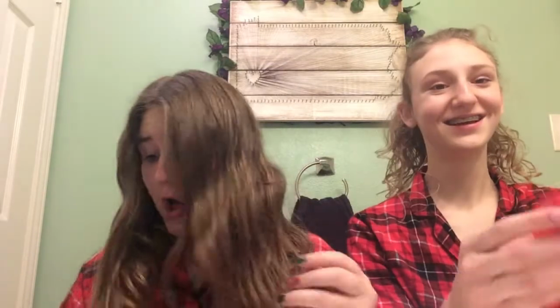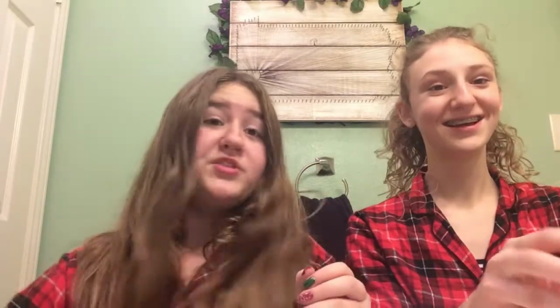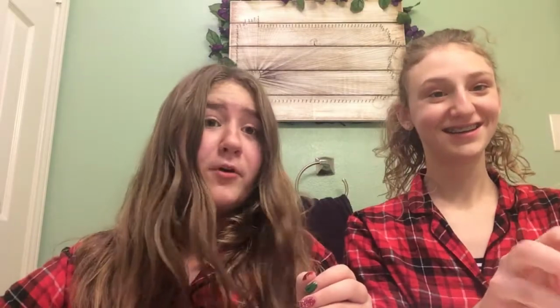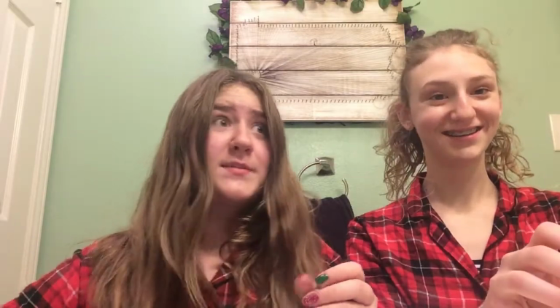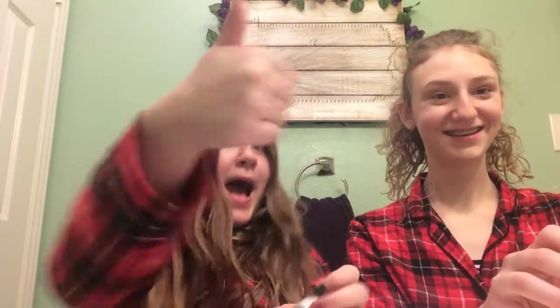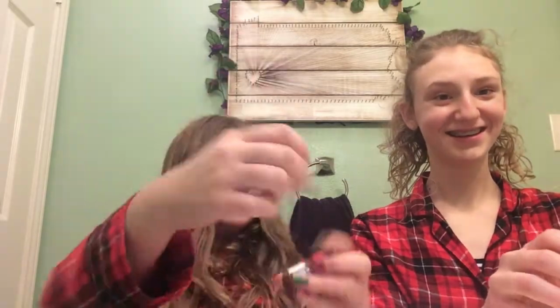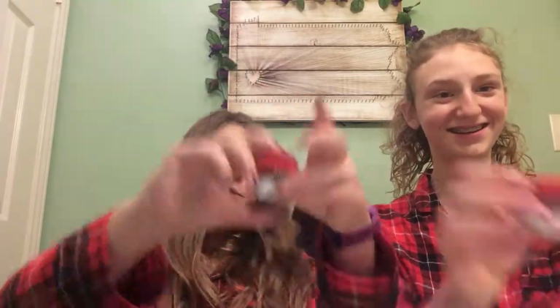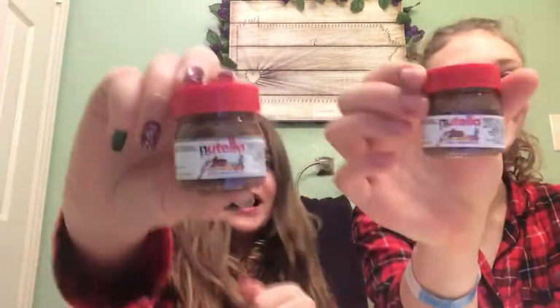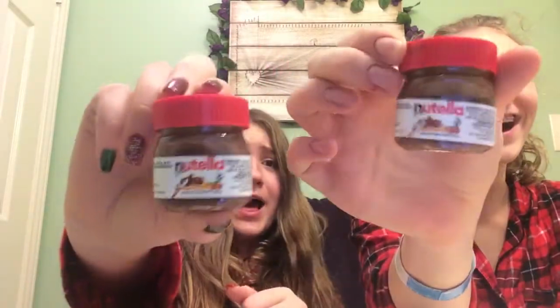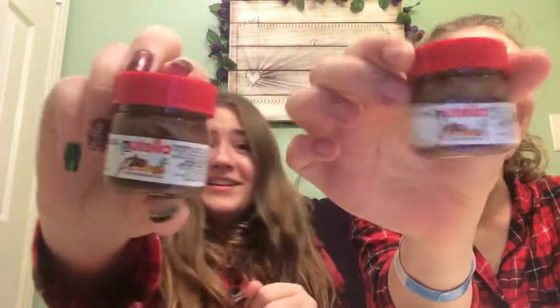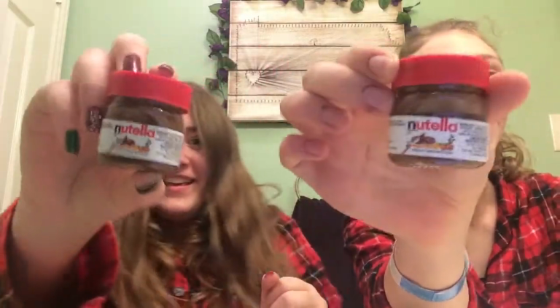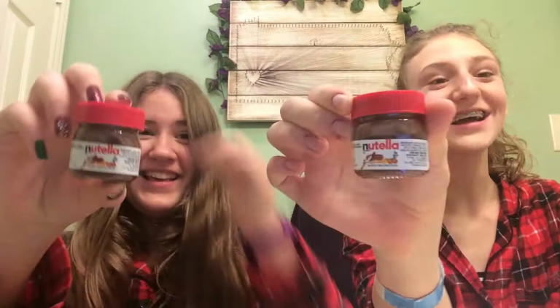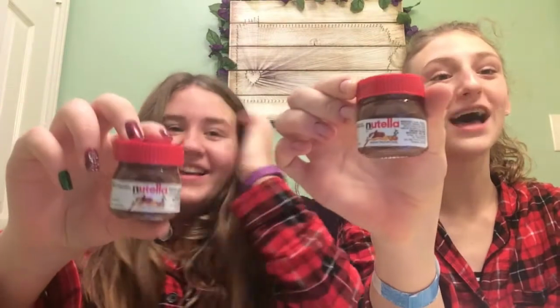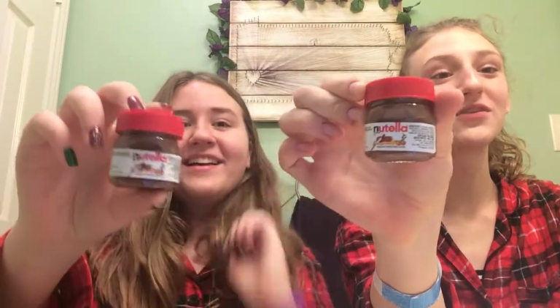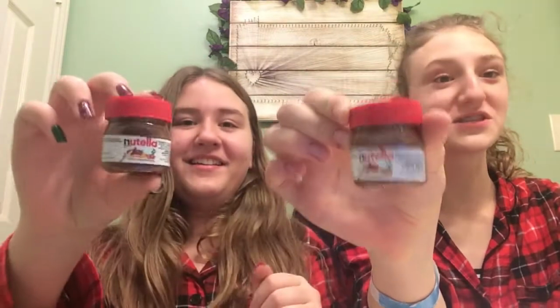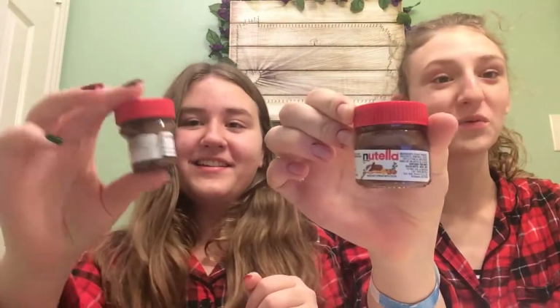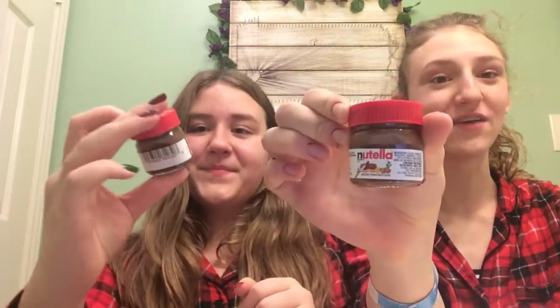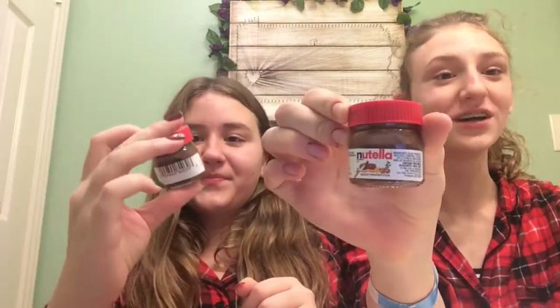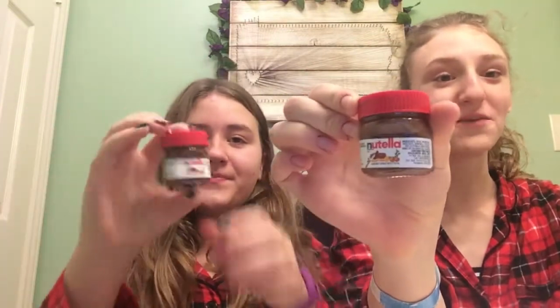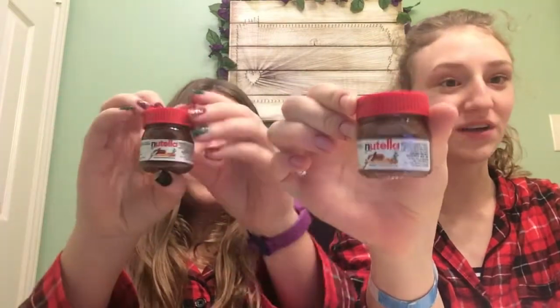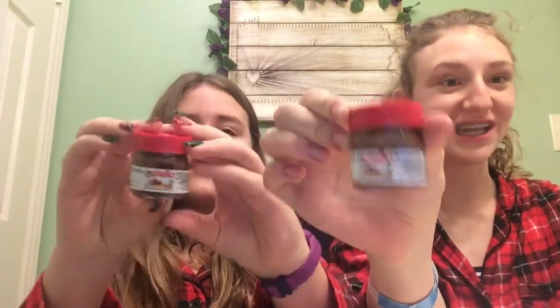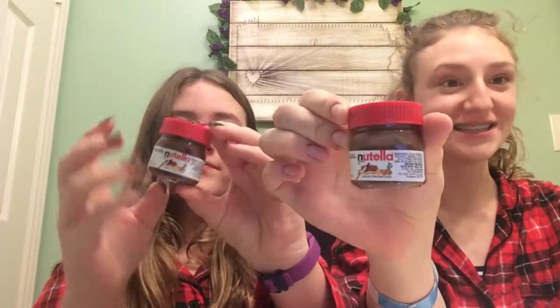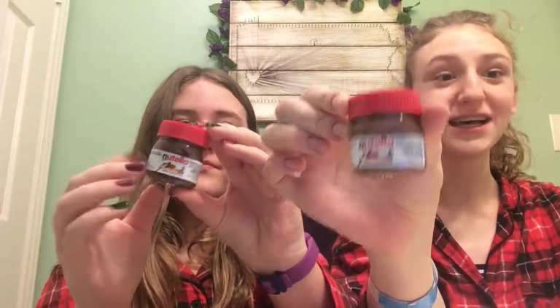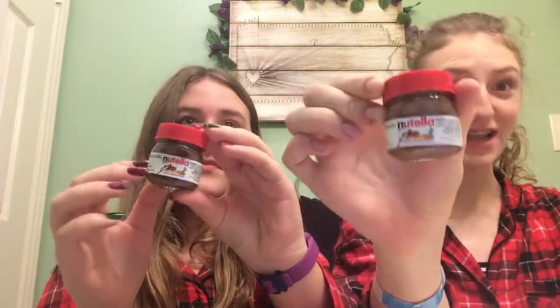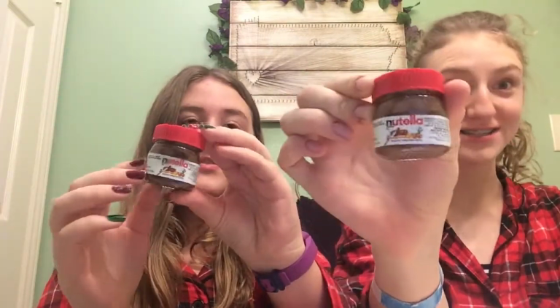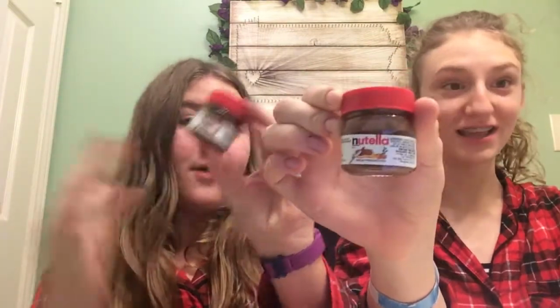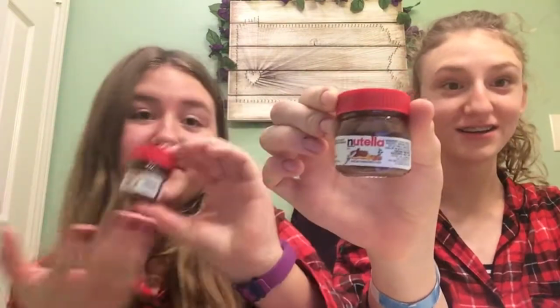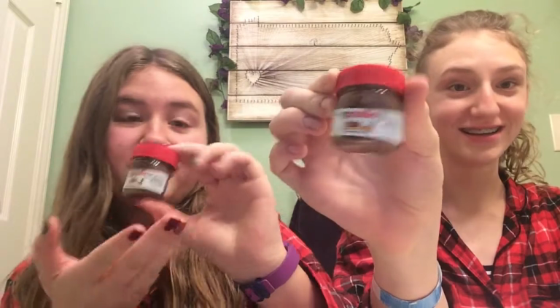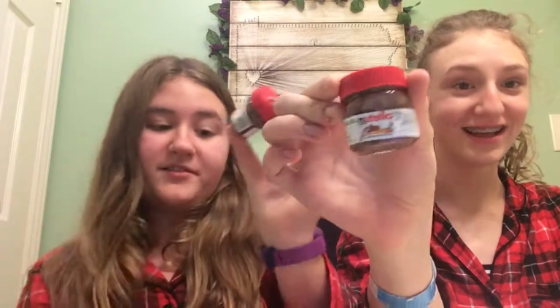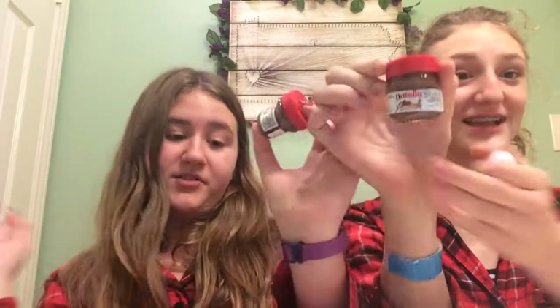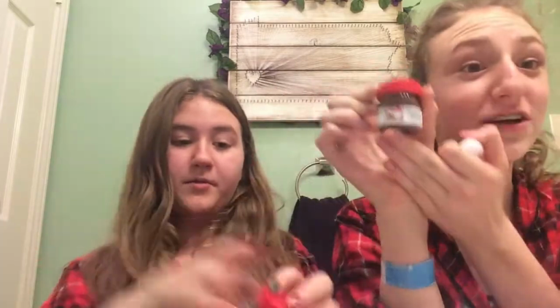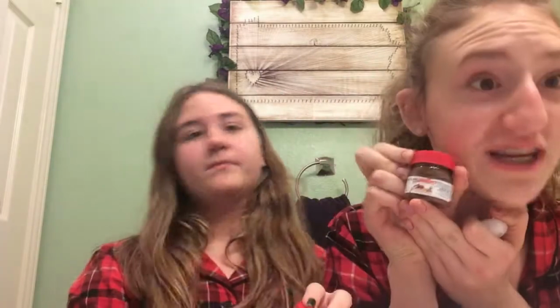What did you get for Christmas? I got some Nutella. It's absolutely the most adorable thing ever and I'm probably never going to eat it — it's going to stay in there. Yeah, it's just so cute, it's decoration.